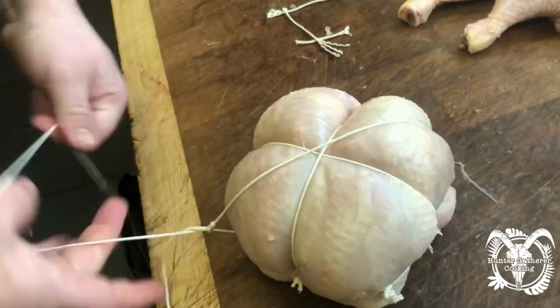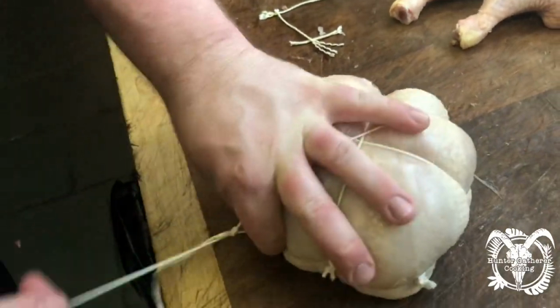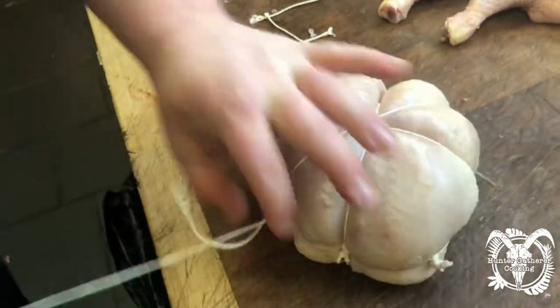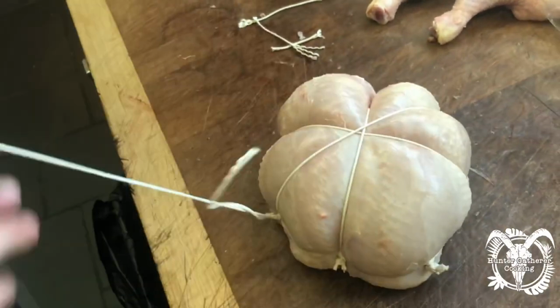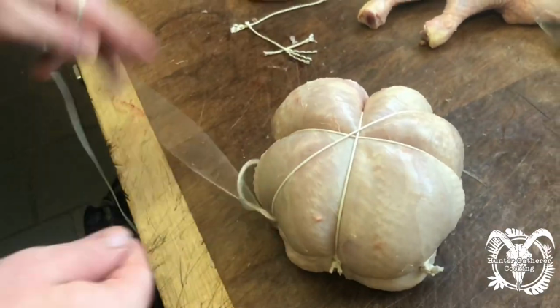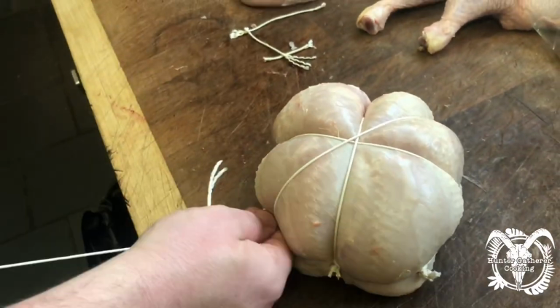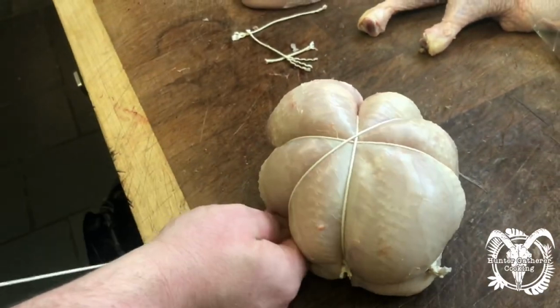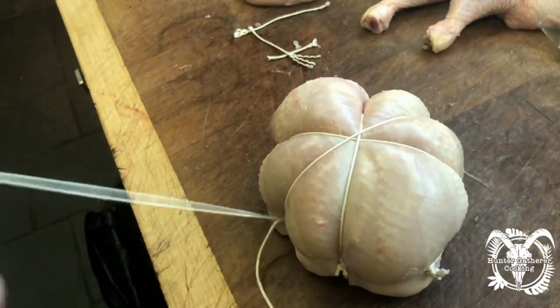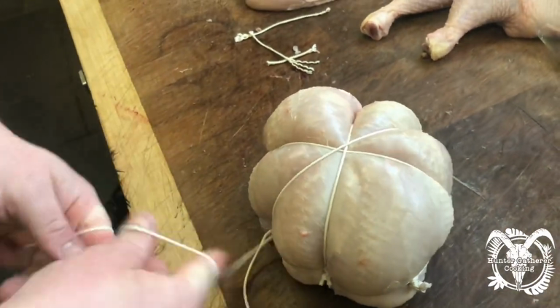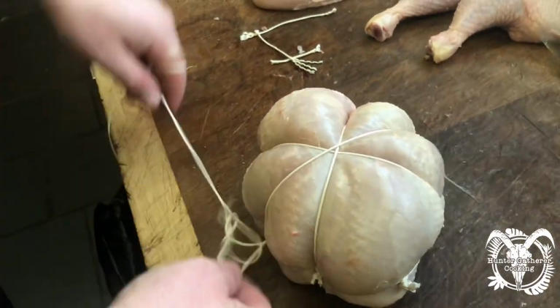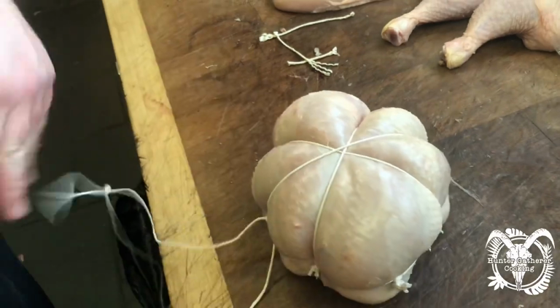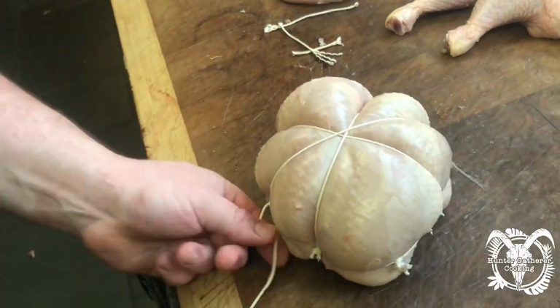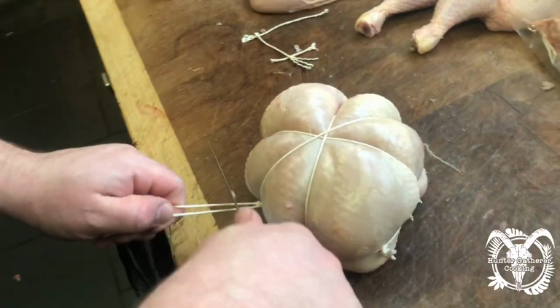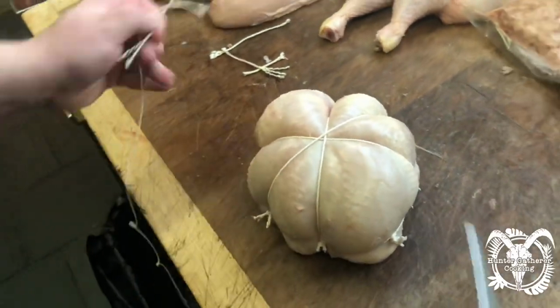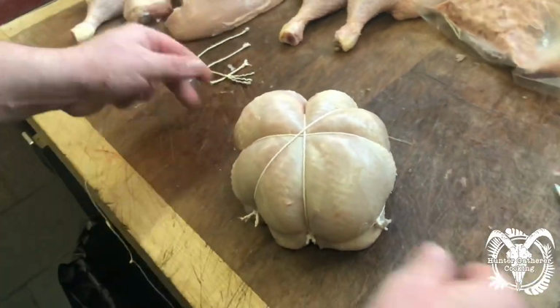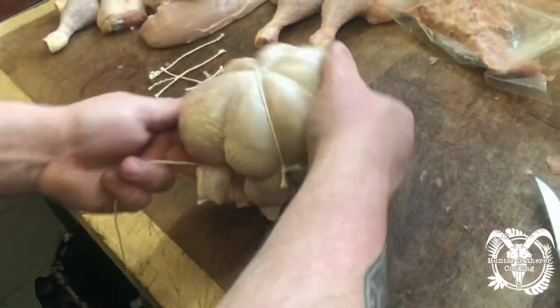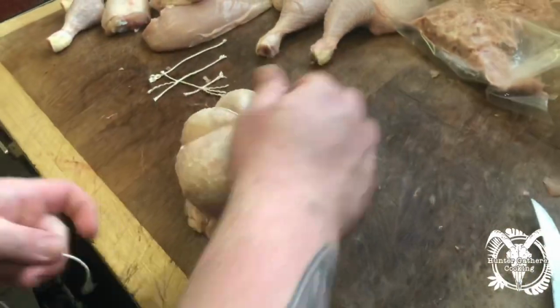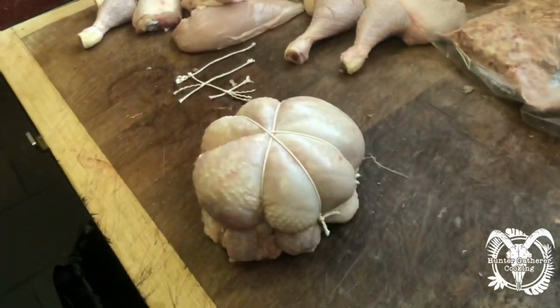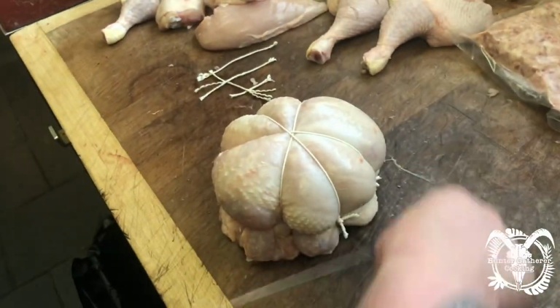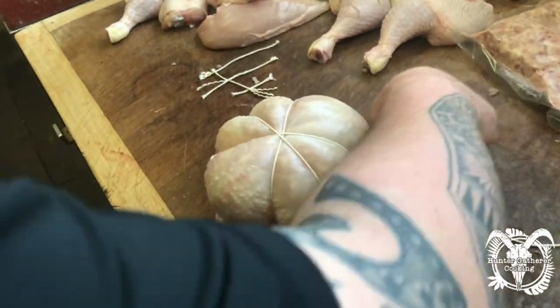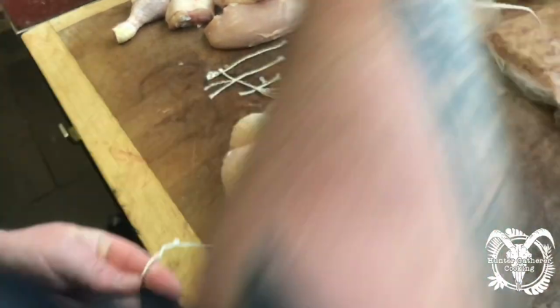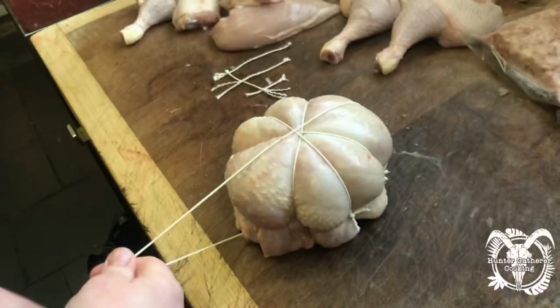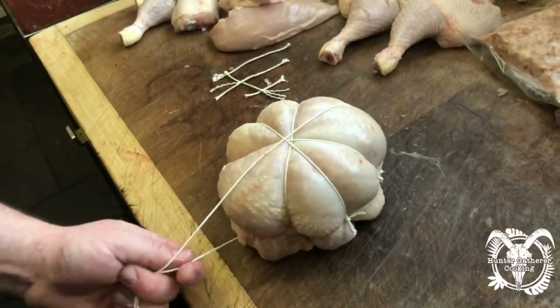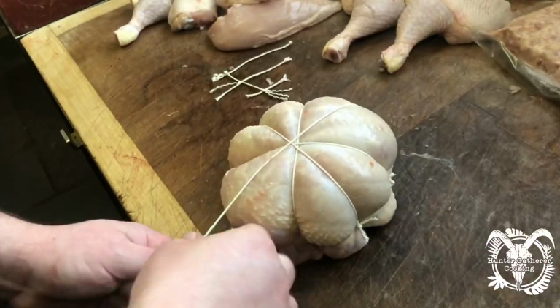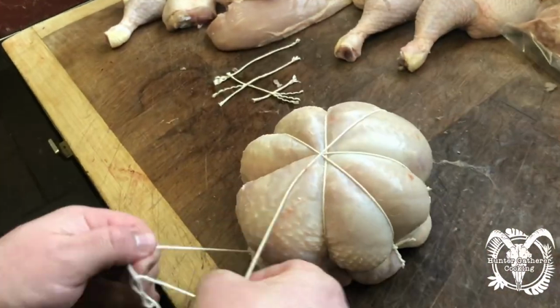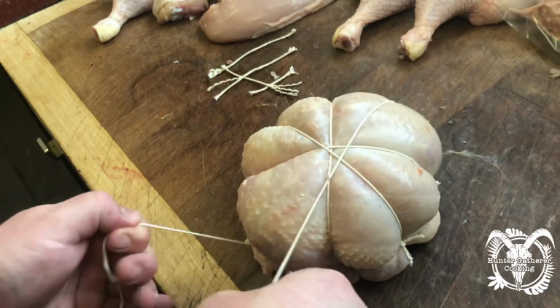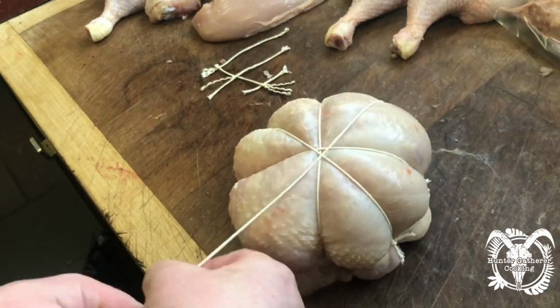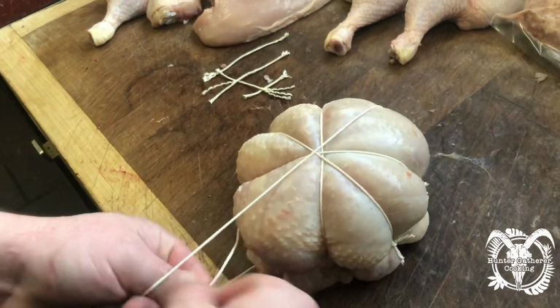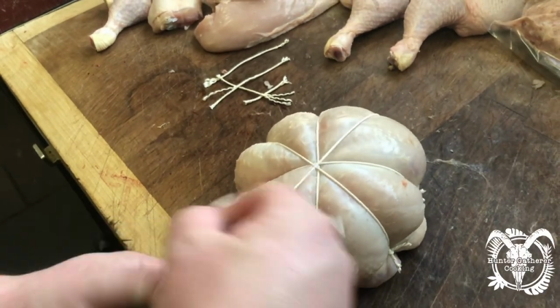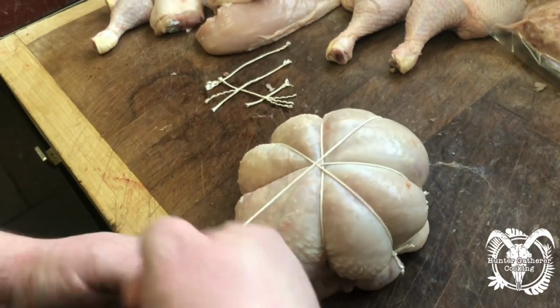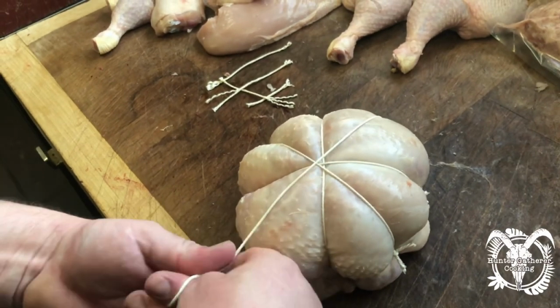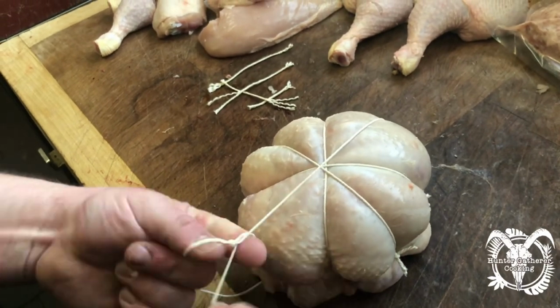Come Christmas, being able to tie a little bit quicker is obviously handy — you can imagine it comes in handy with all the beef we've got to tie at Christmas time. But just over the top again, you can see it starting to come into shape now.